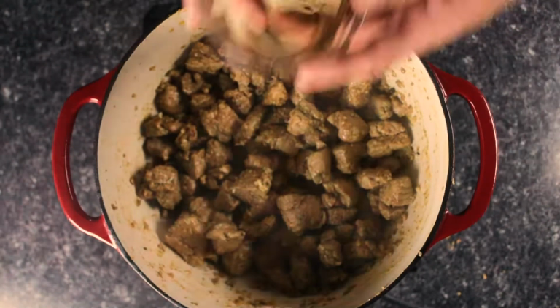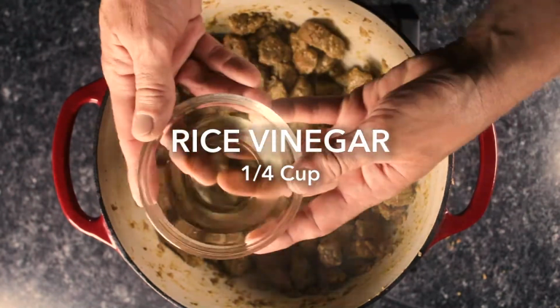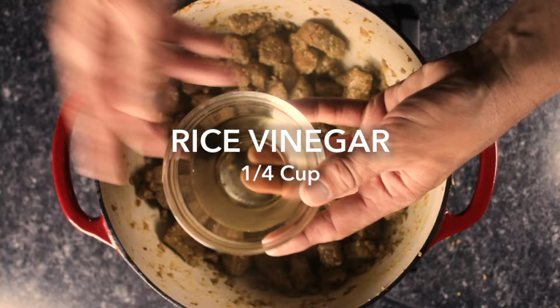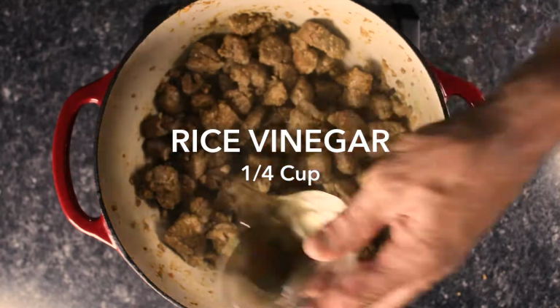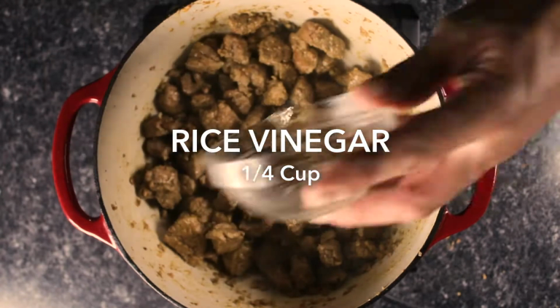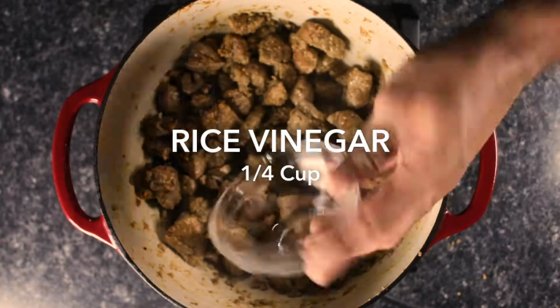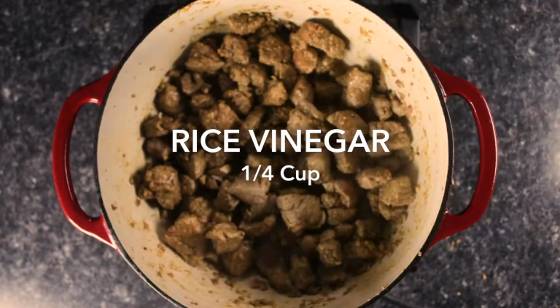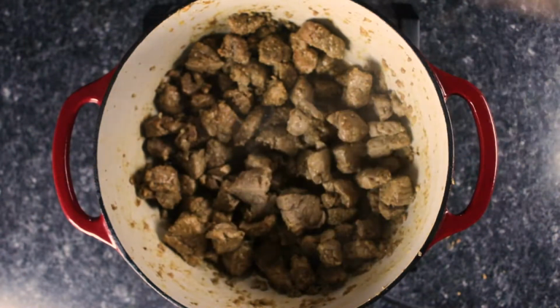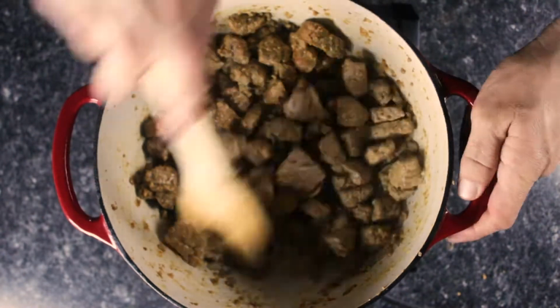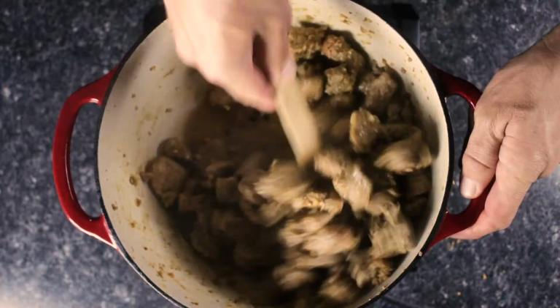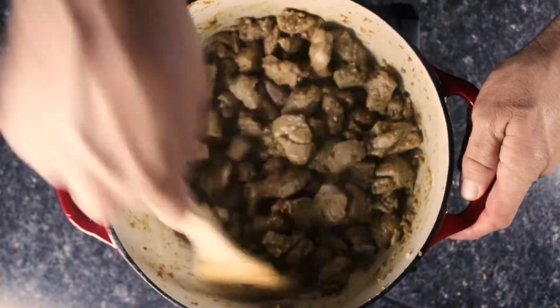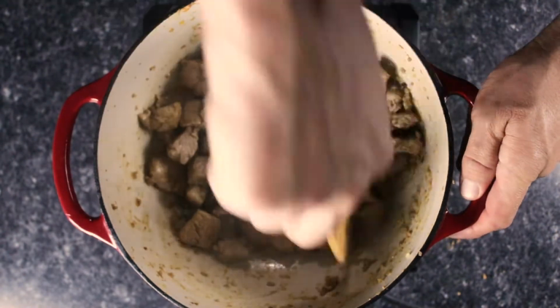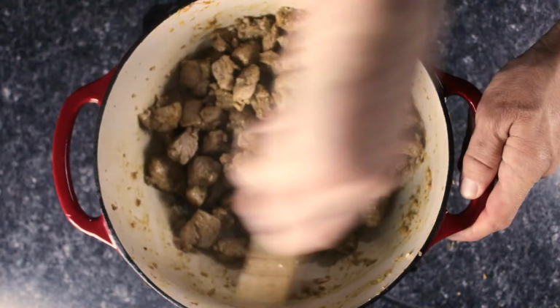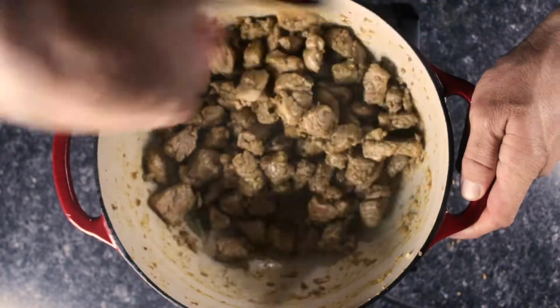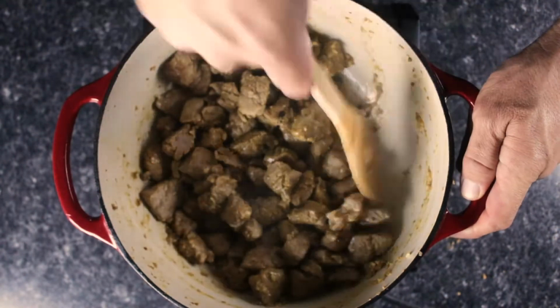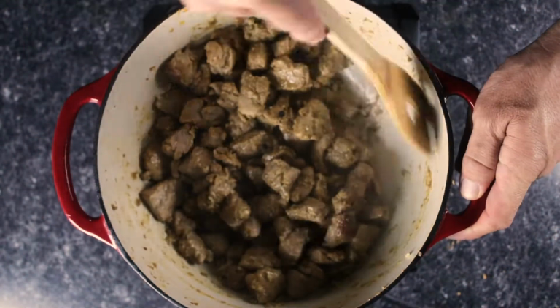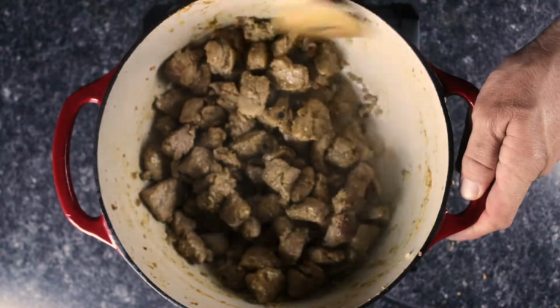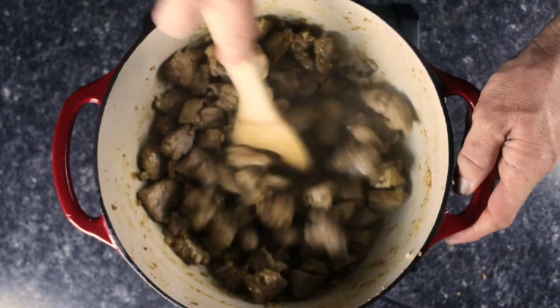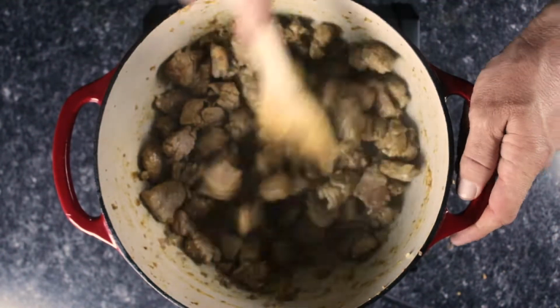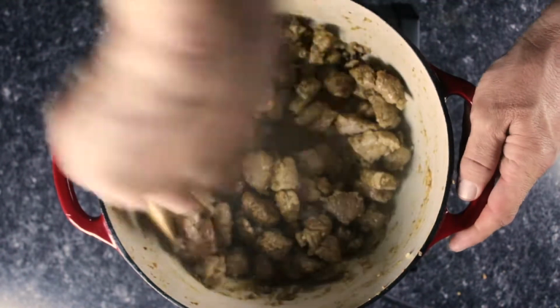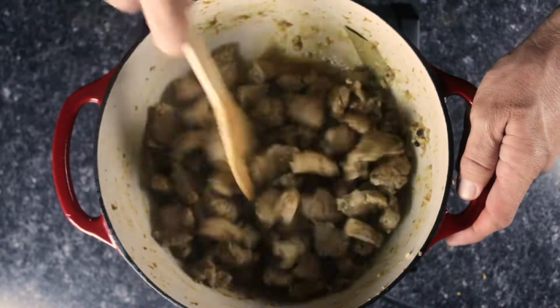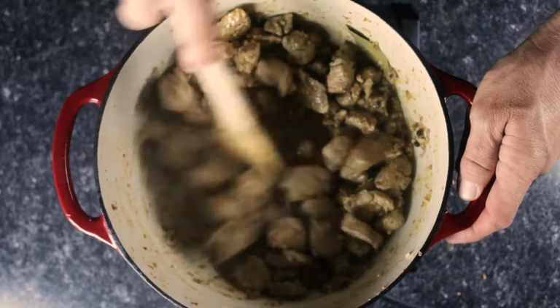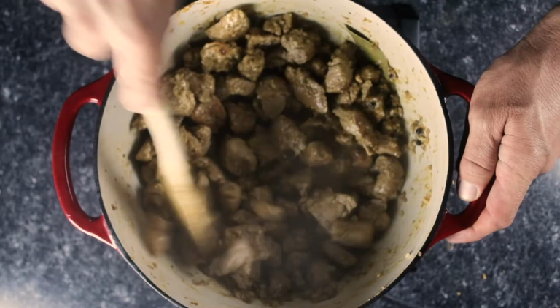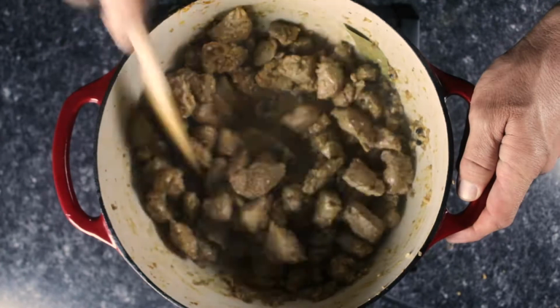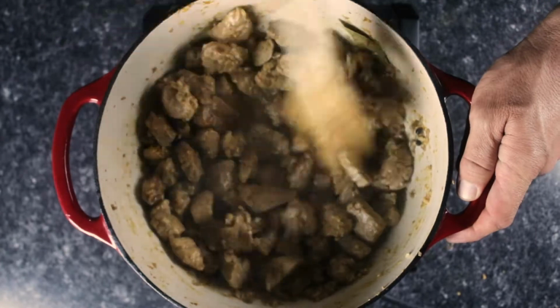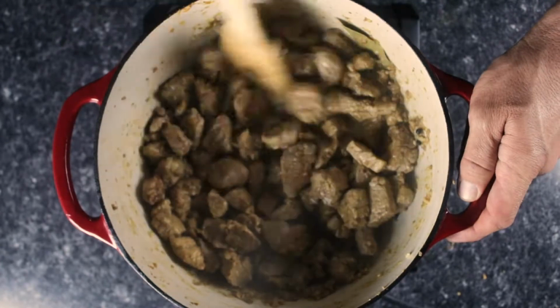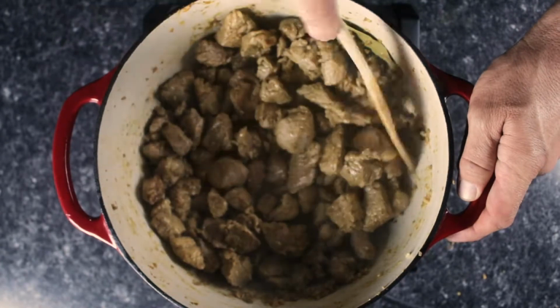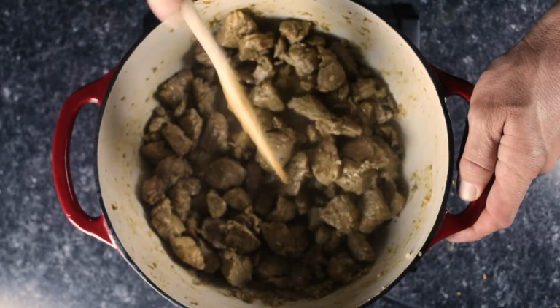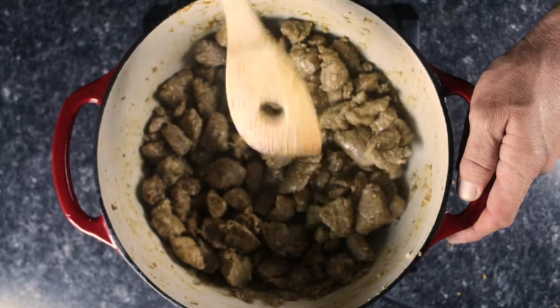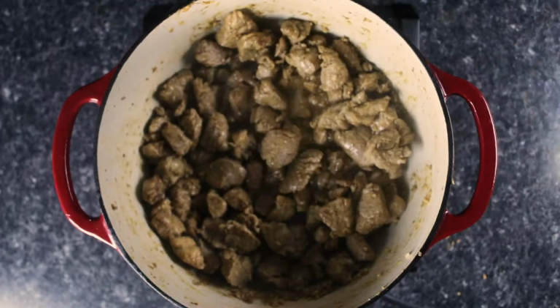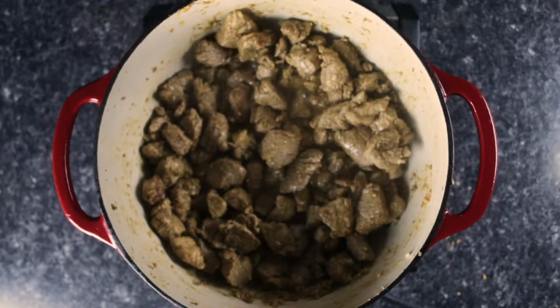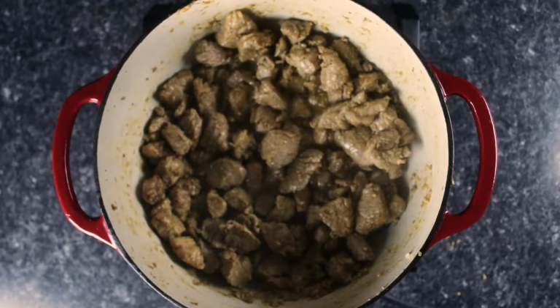Vinegar is a common ingredient used in Asian cooking. We use it here to lend a mild acidity that doesn't overpower other flavors and provides balance to the dish.